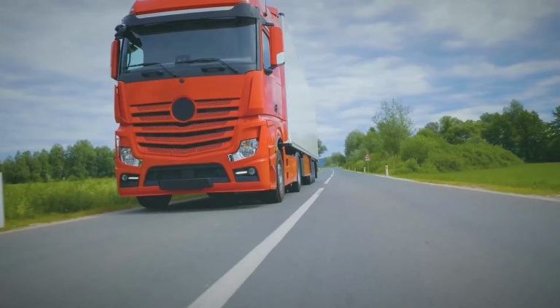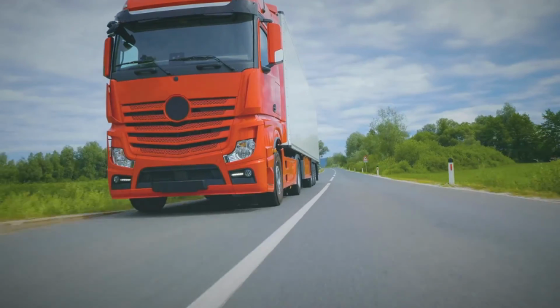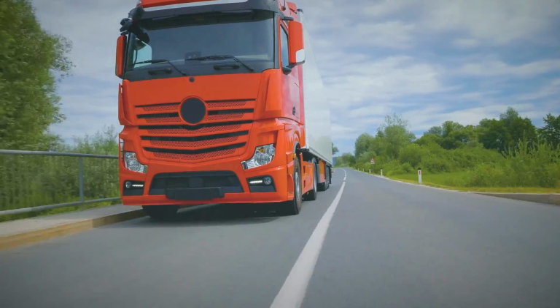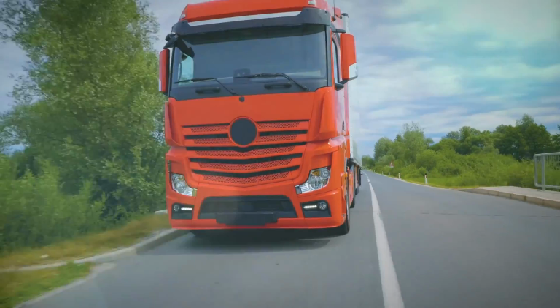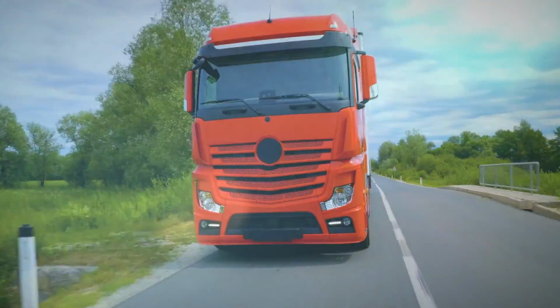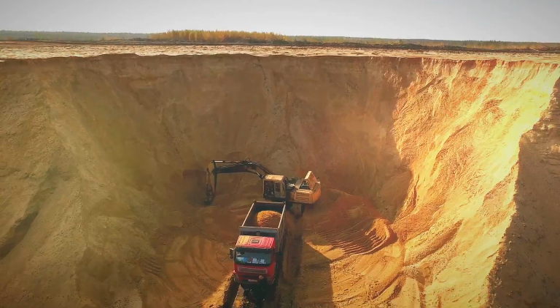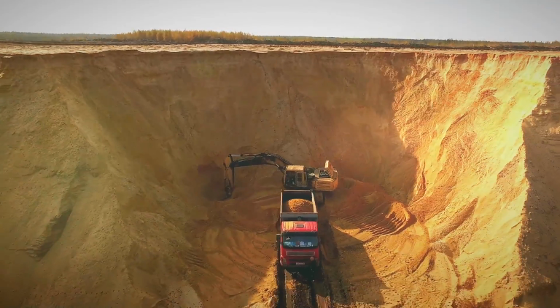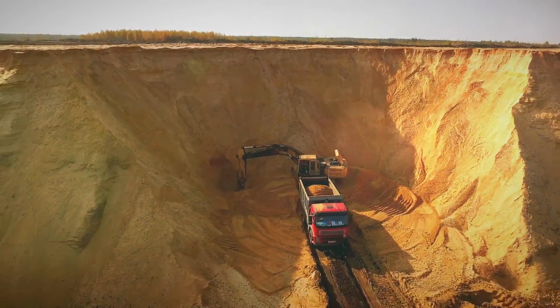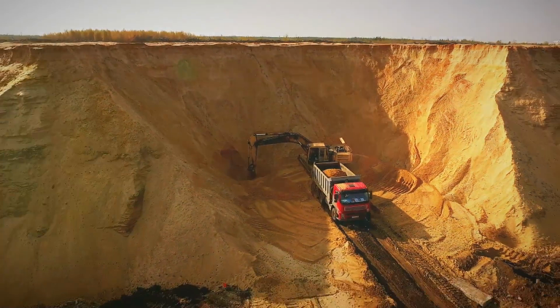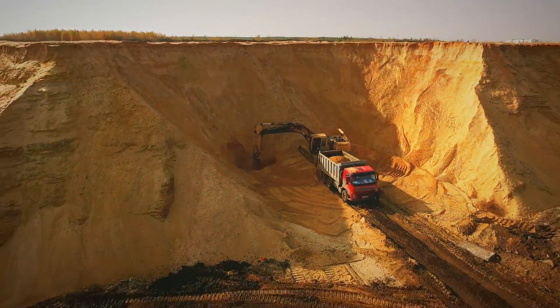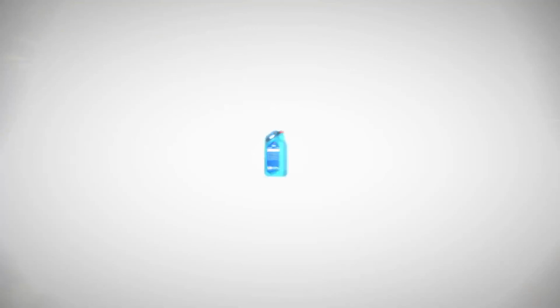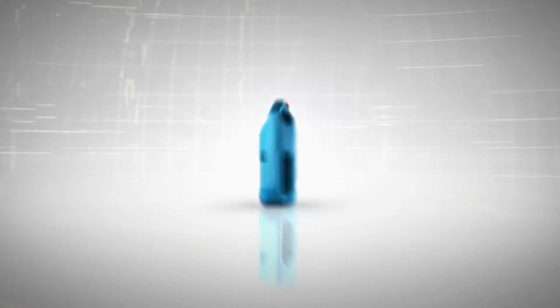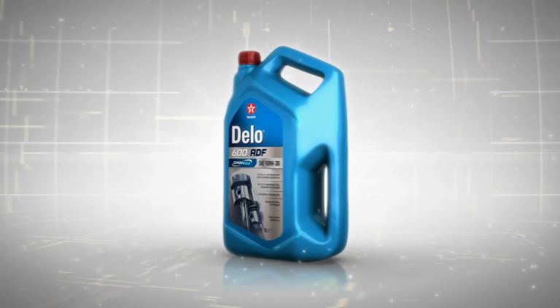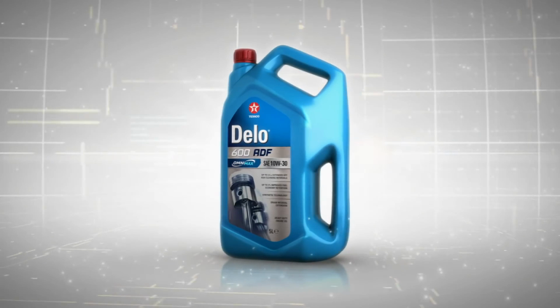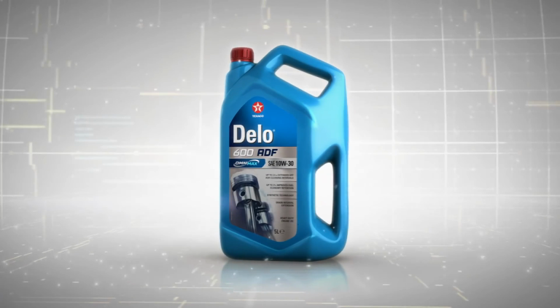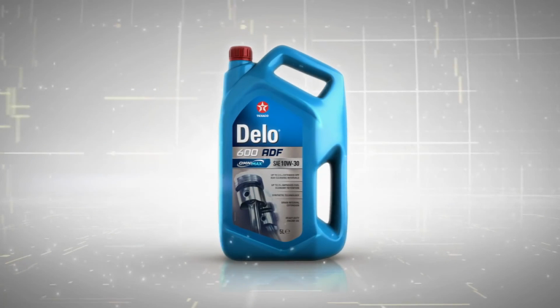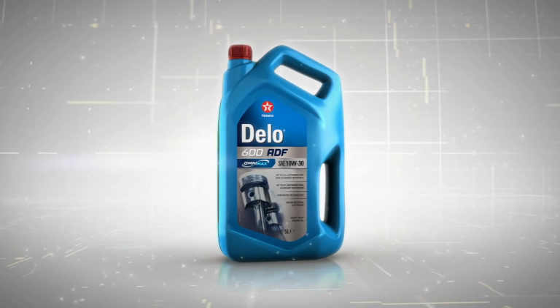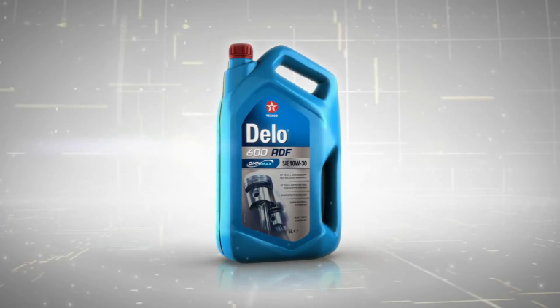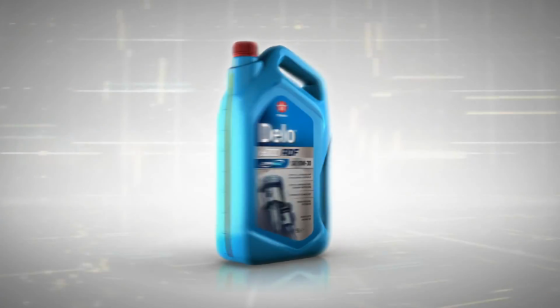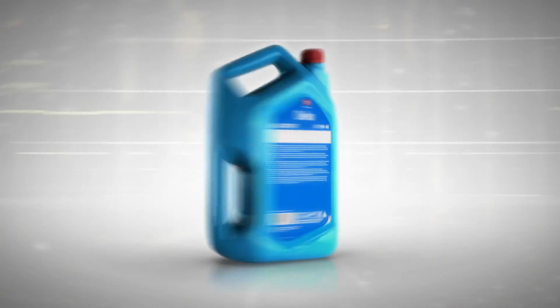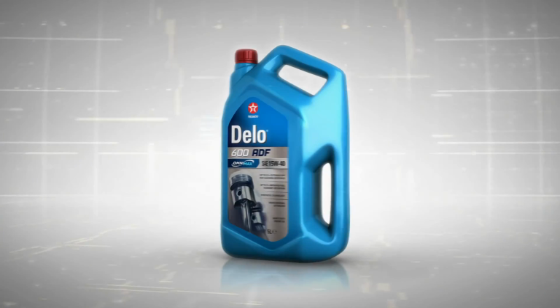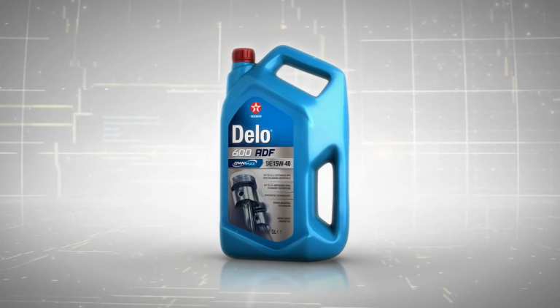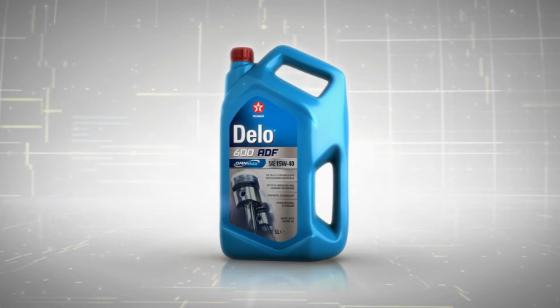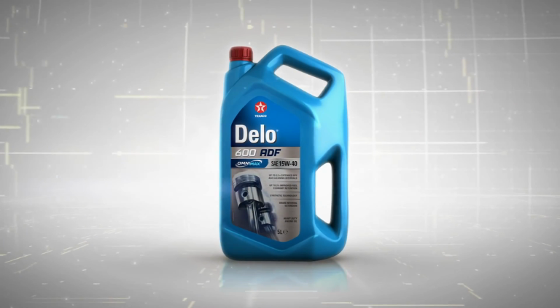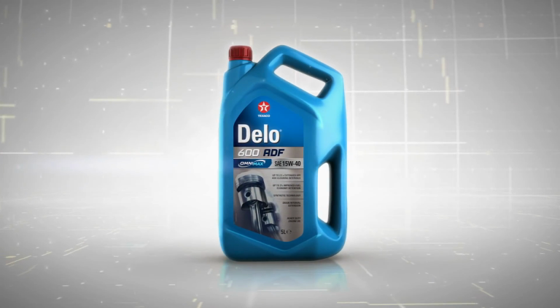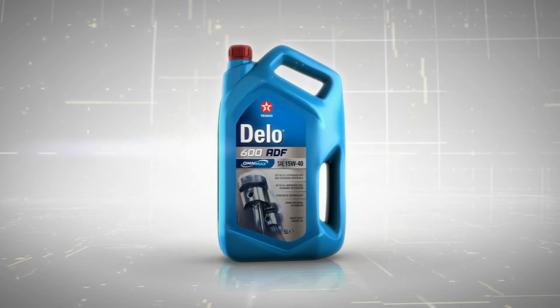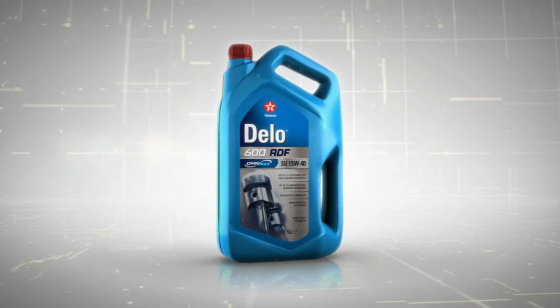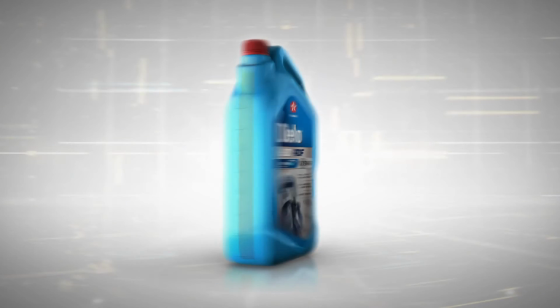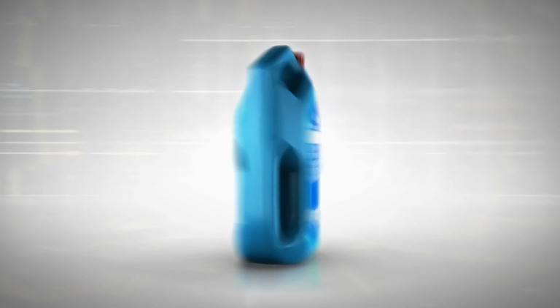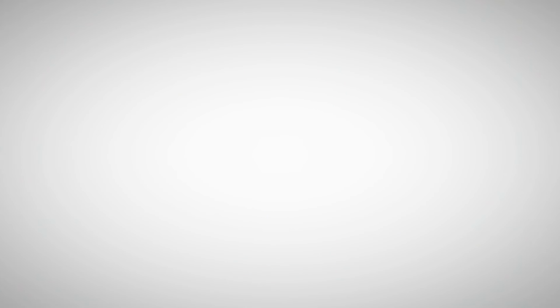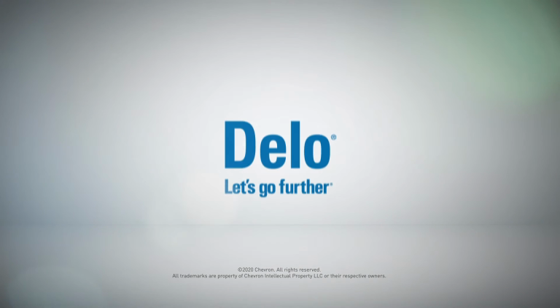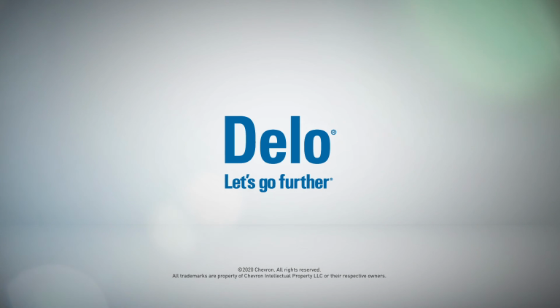Now that trade-off is a thing of the past. New Dello 600 ADF with Omnimax — for outstanding engine and after treatment system protection.